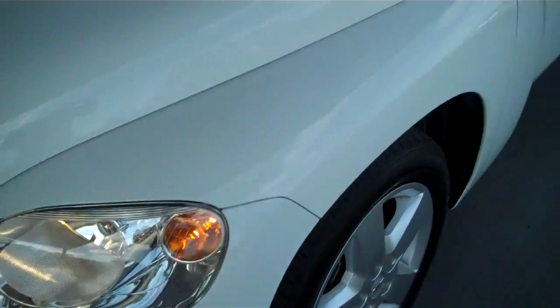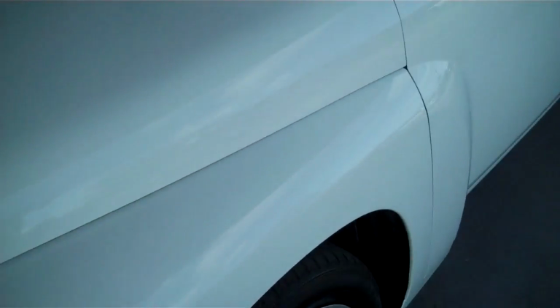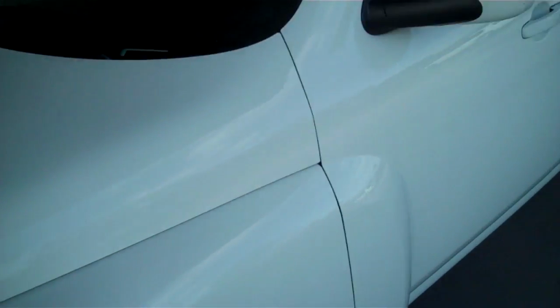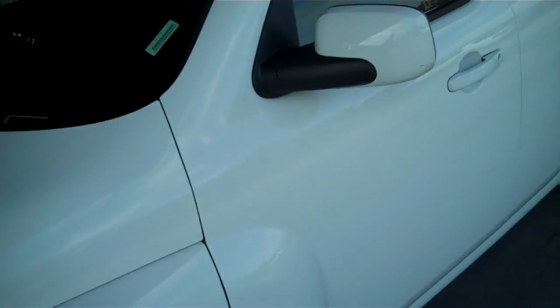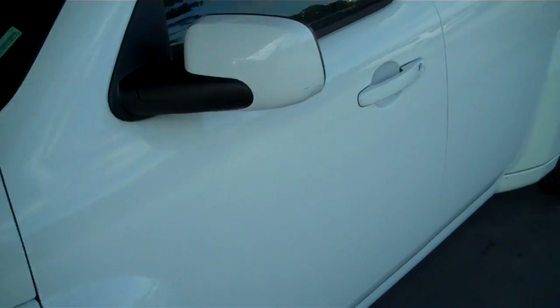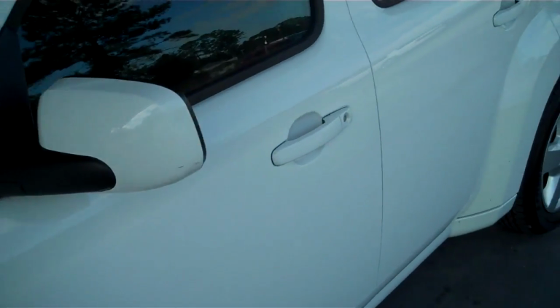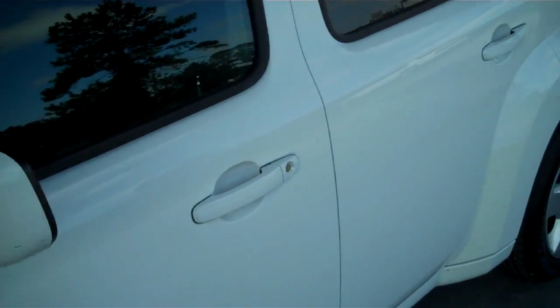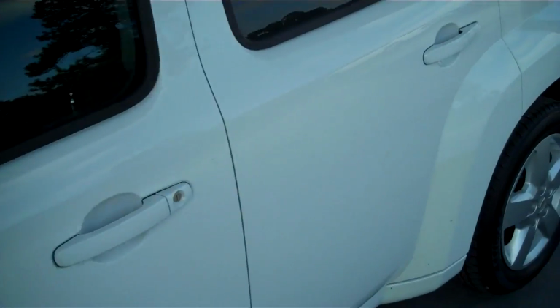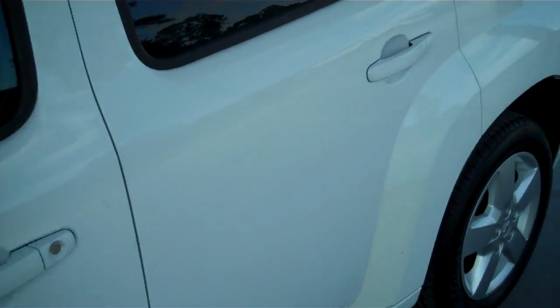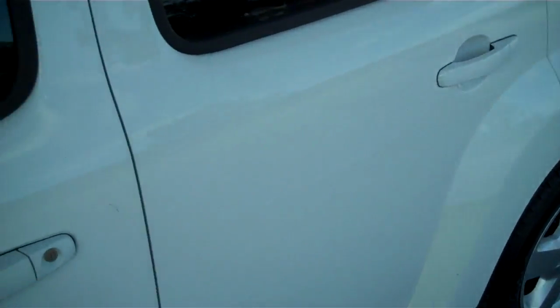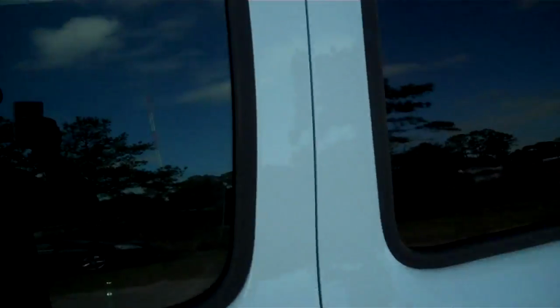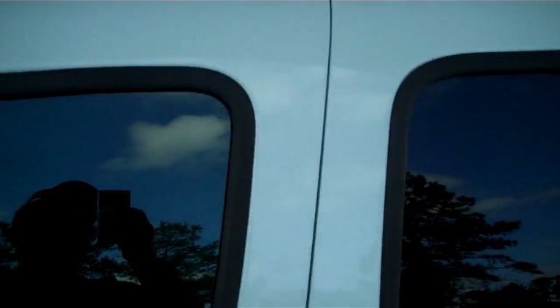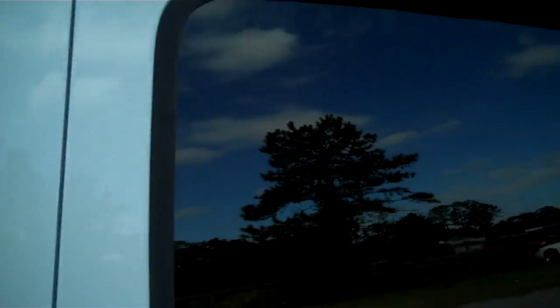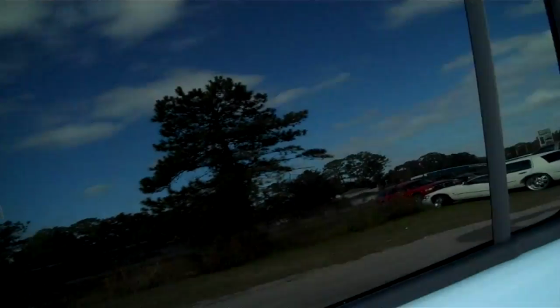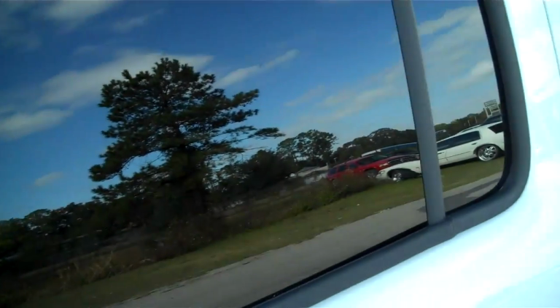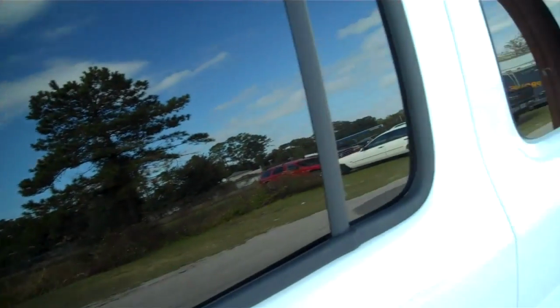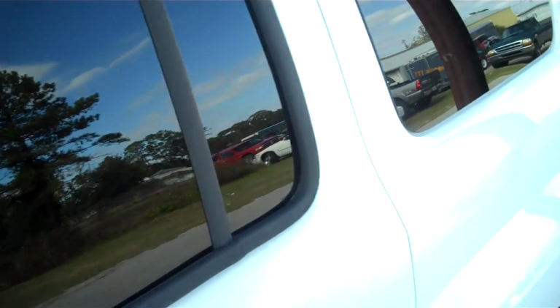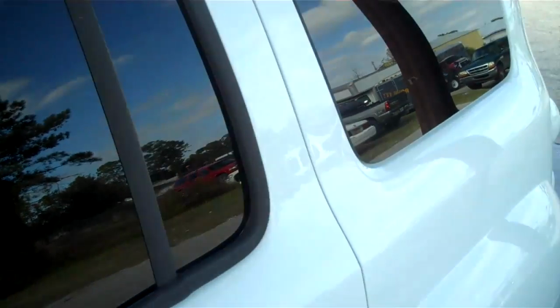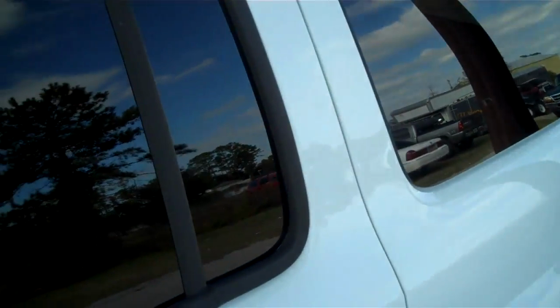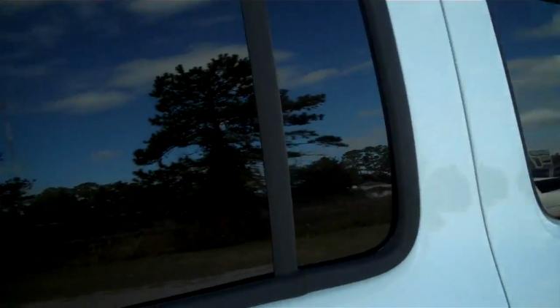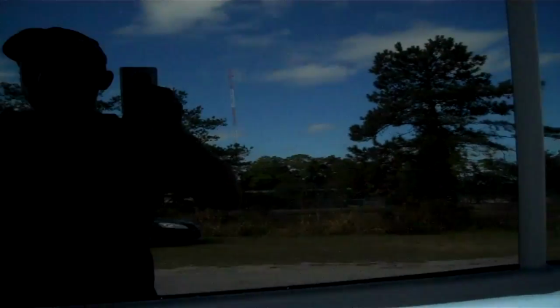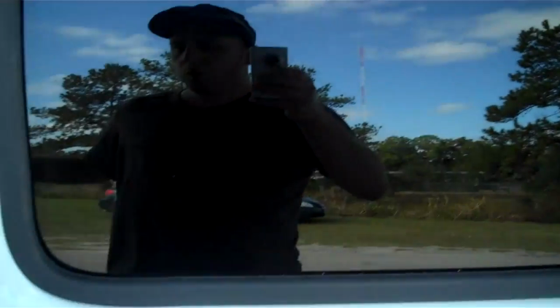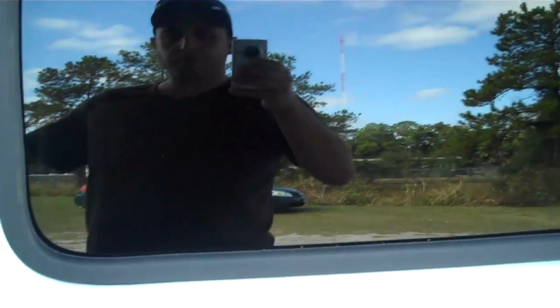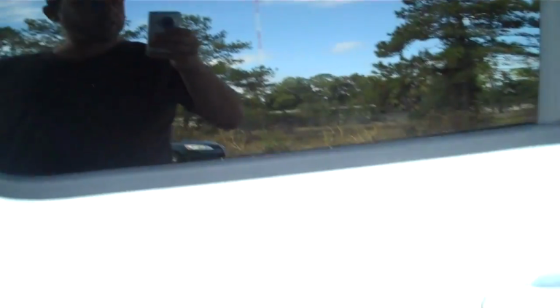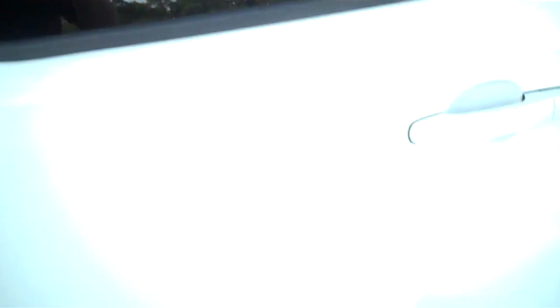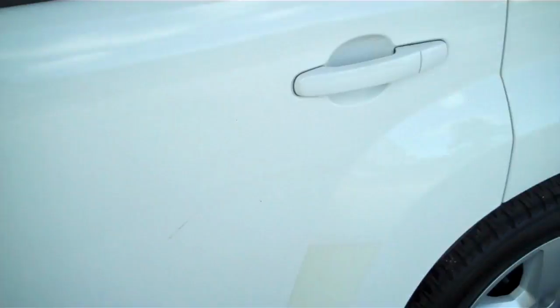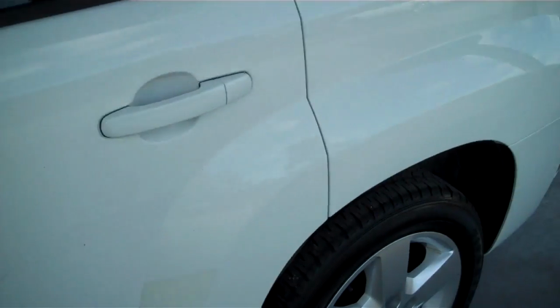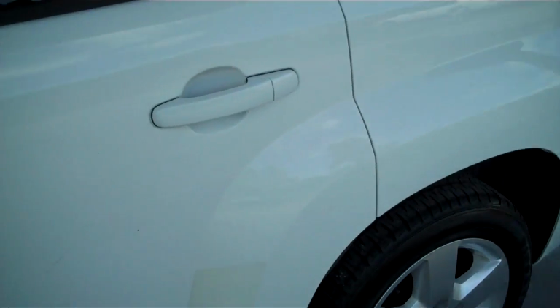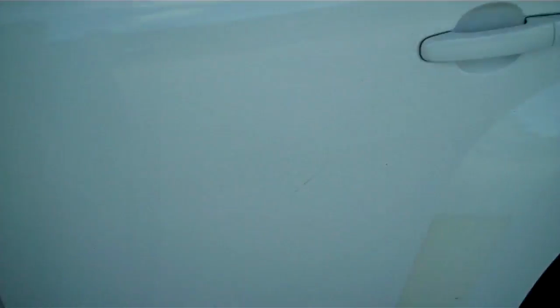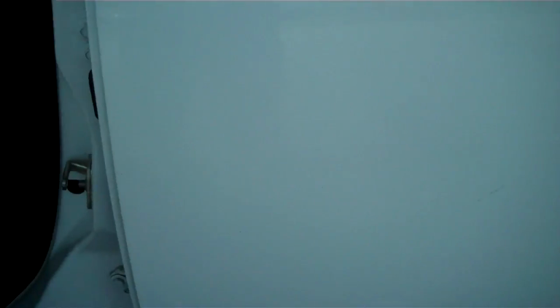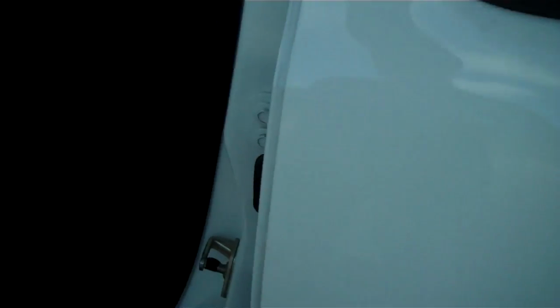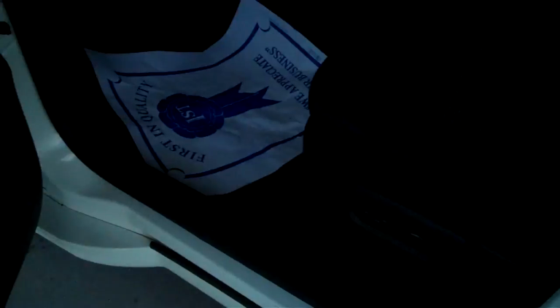No cosmetic damages on the exterior. Has a nice window tint in the back, which really looks good and looks sharp on that white color.